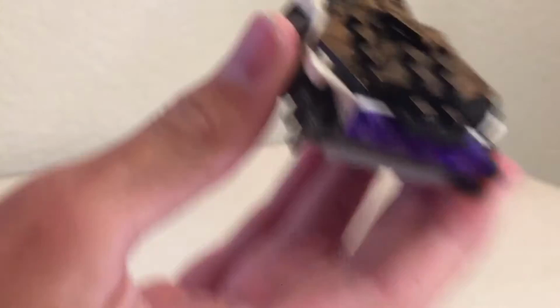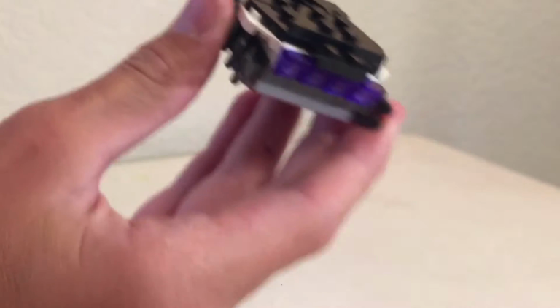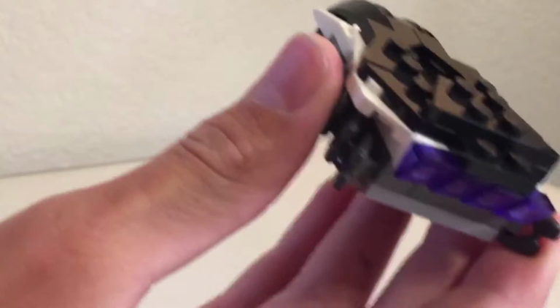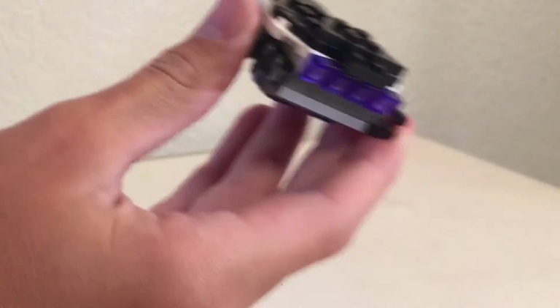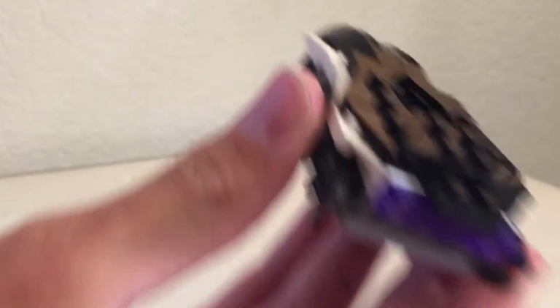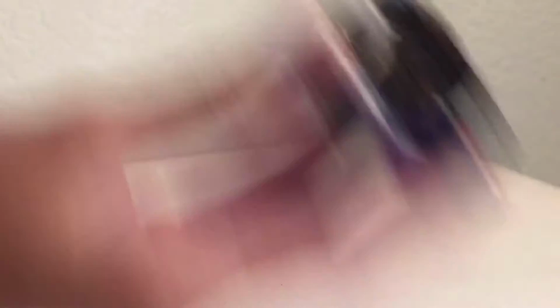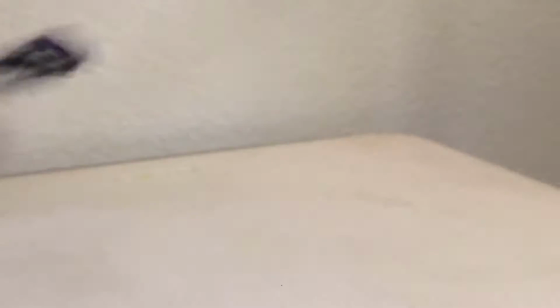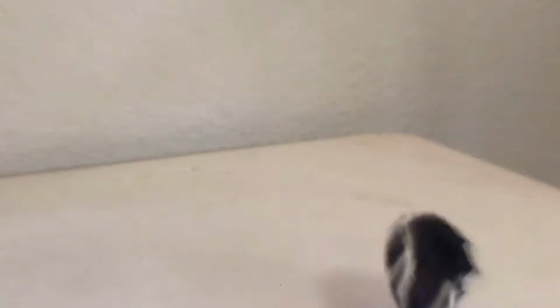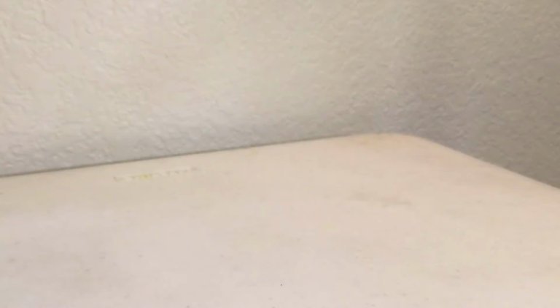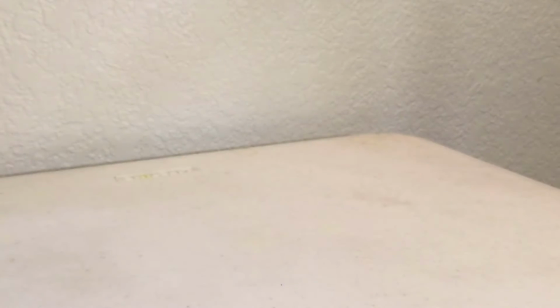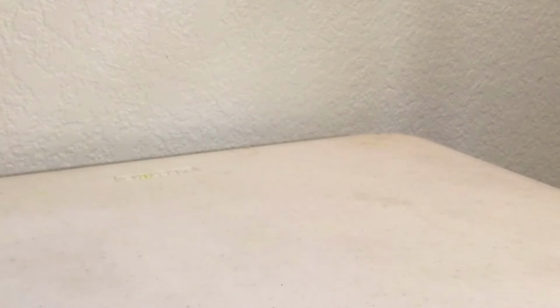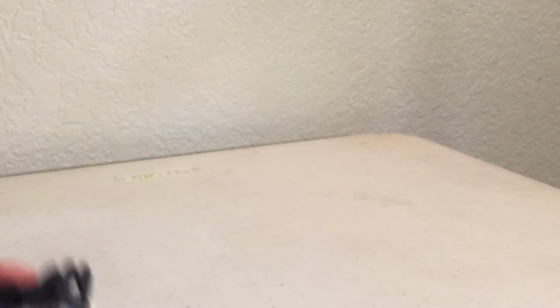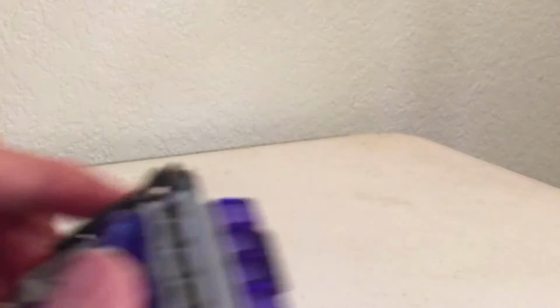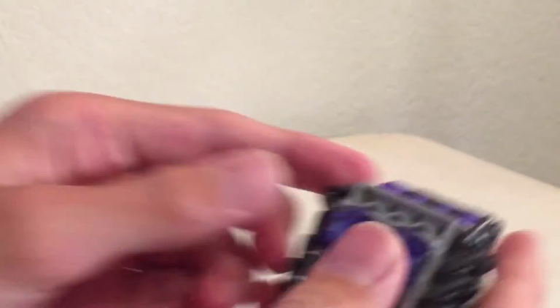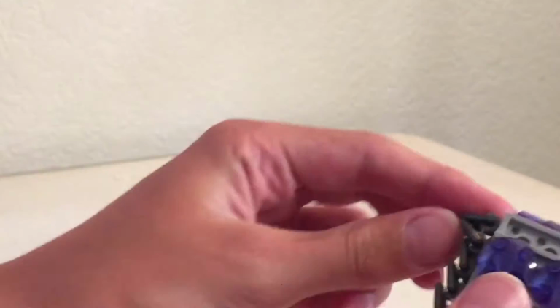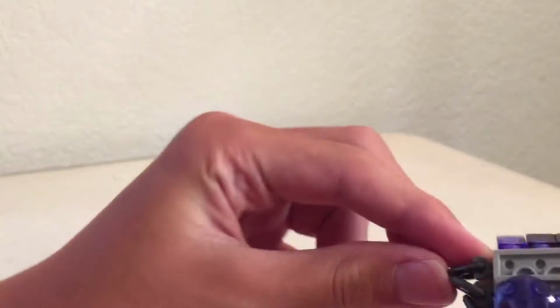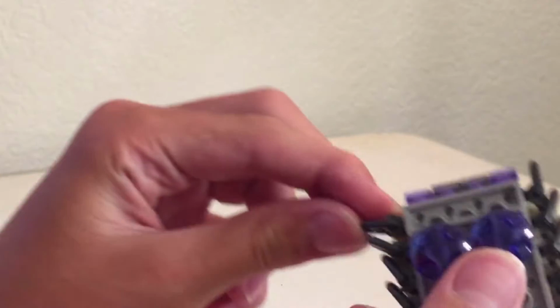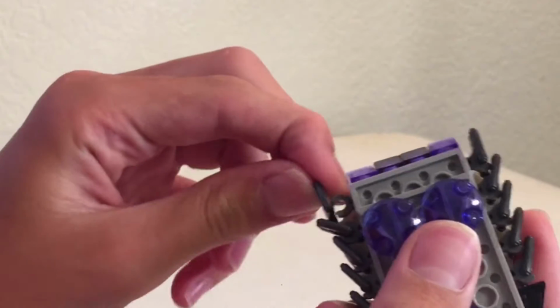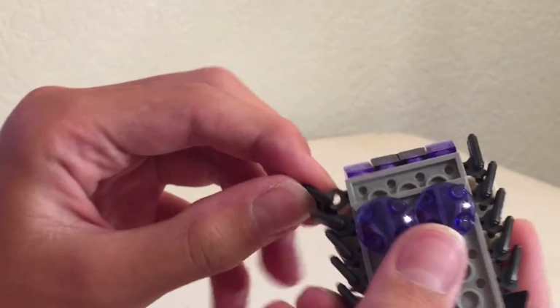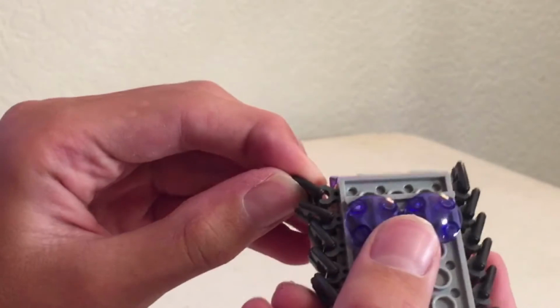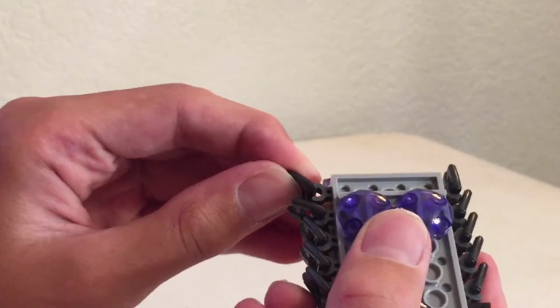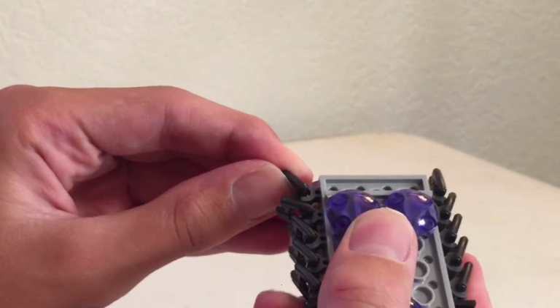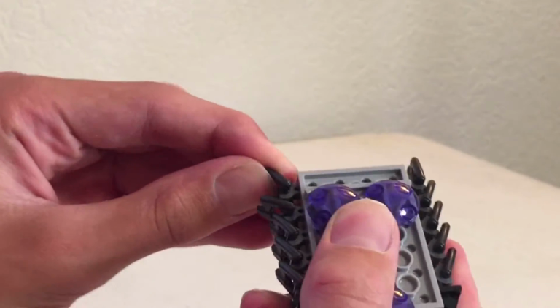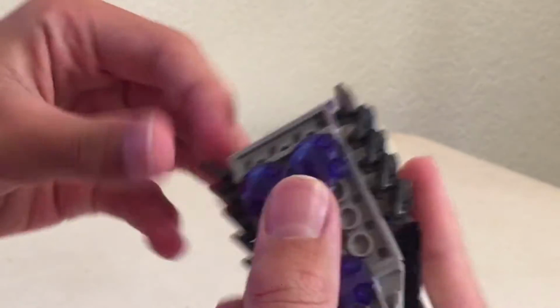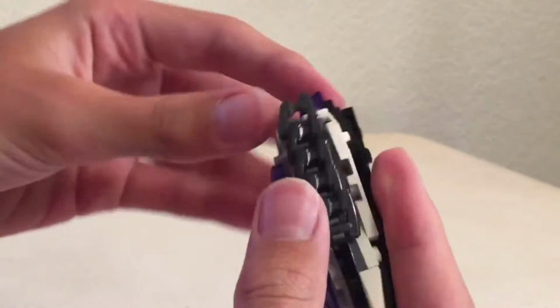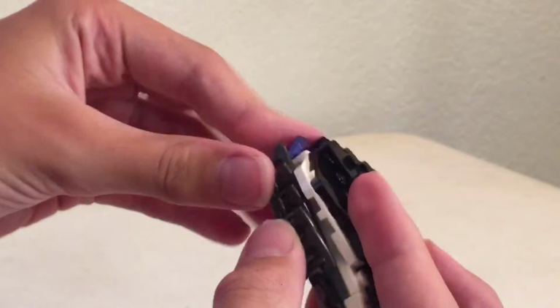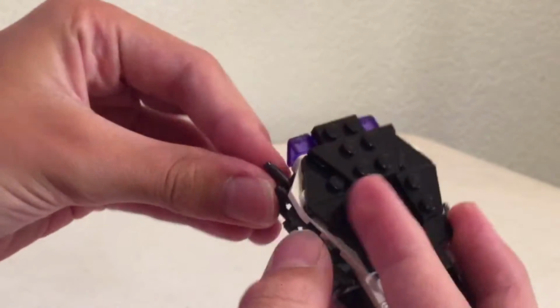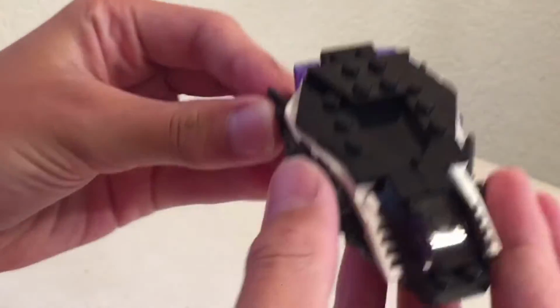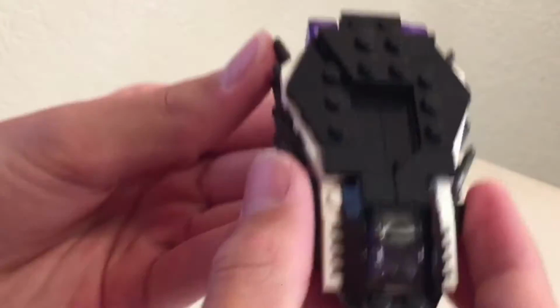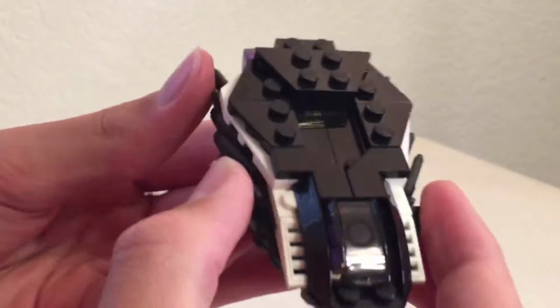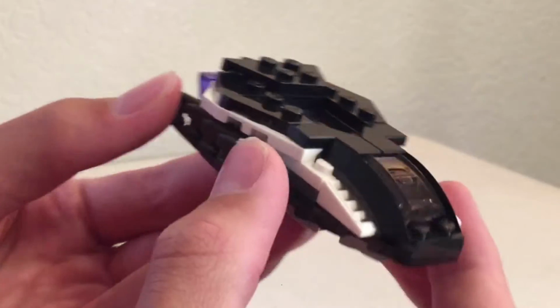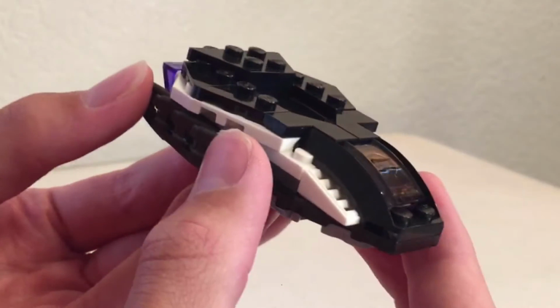Three, two, one! So it looks like it just pushed some of the fins a little, but other than that it looks like it is intact.